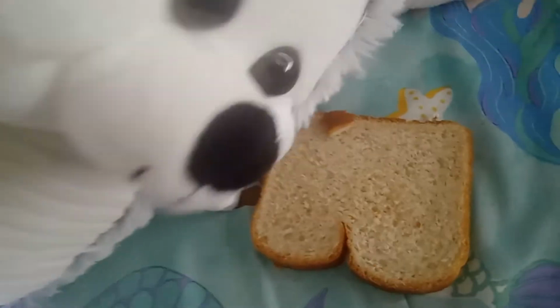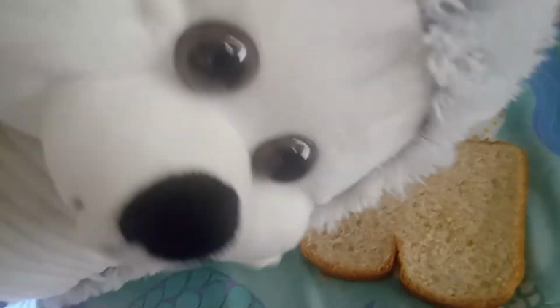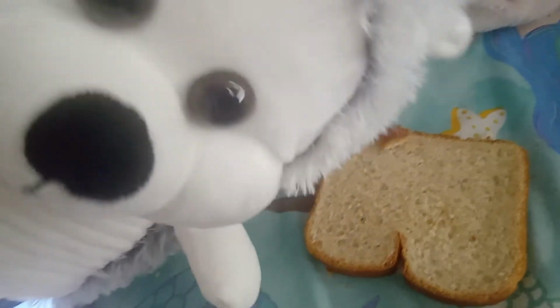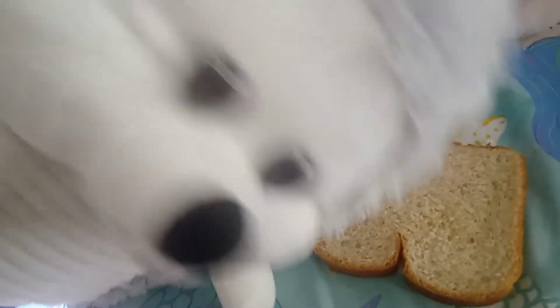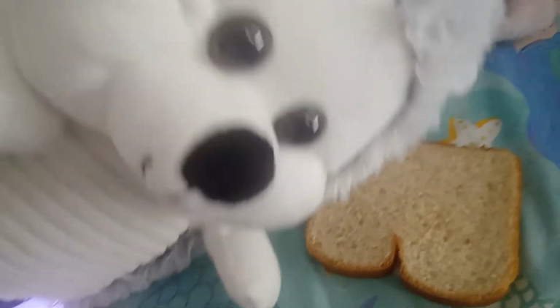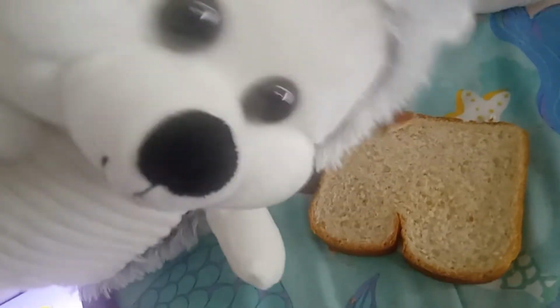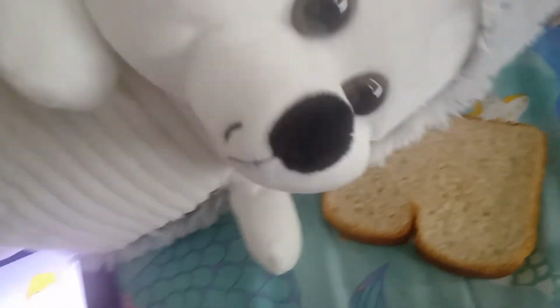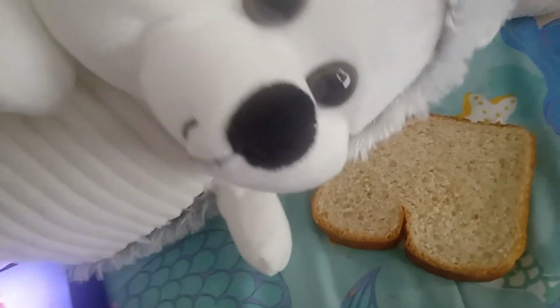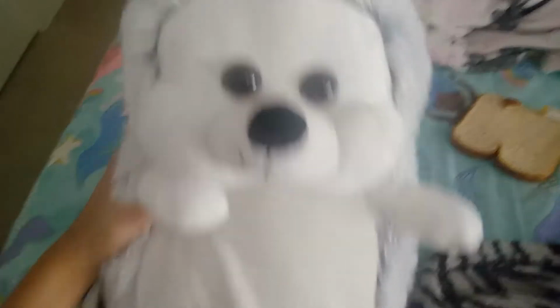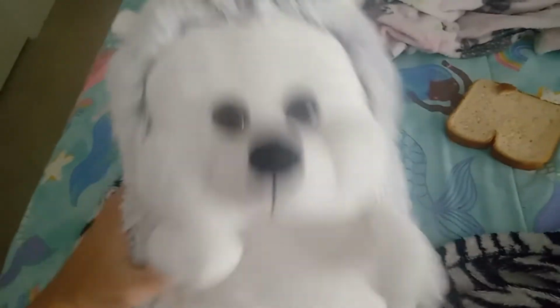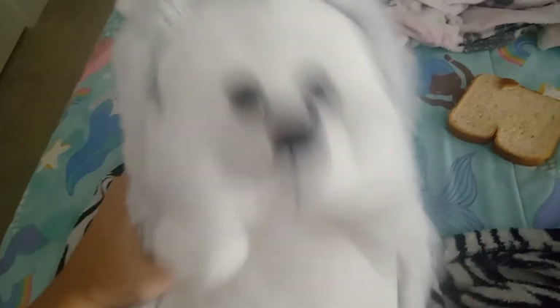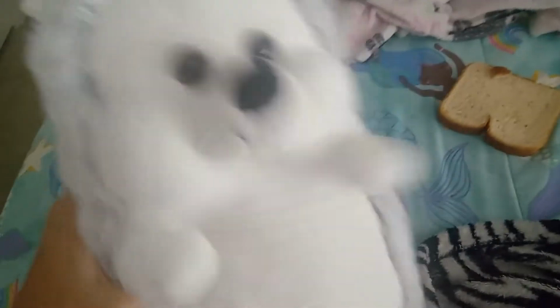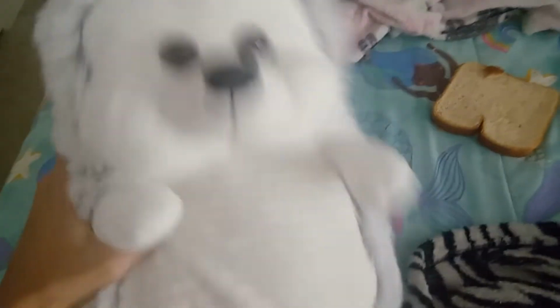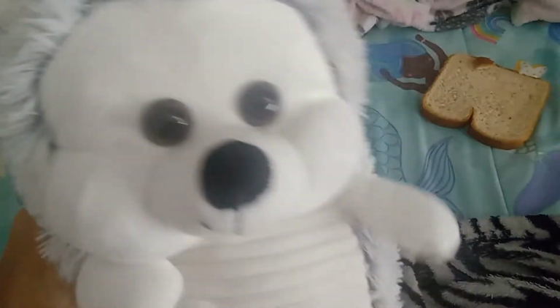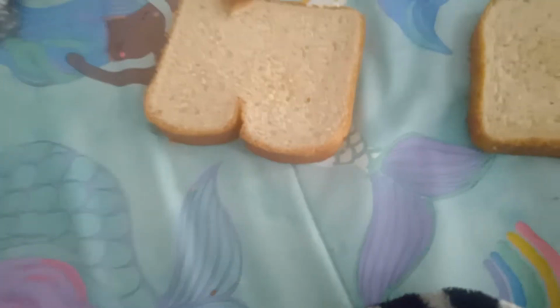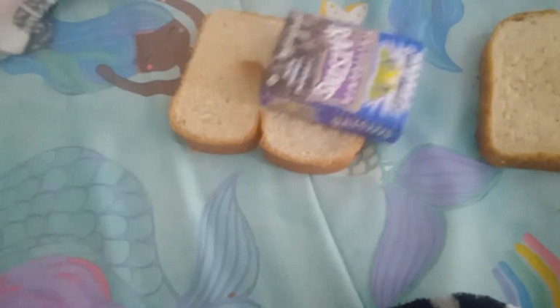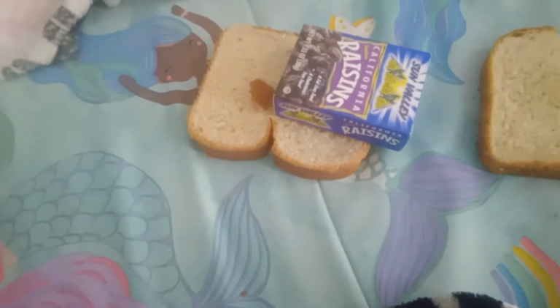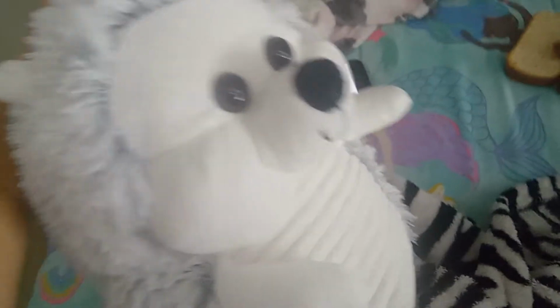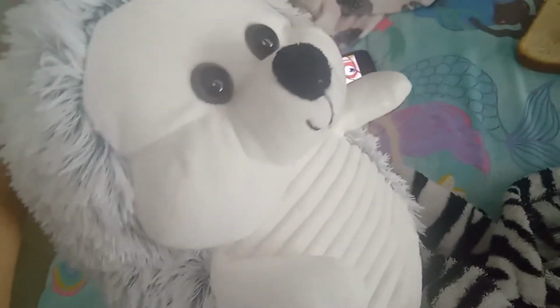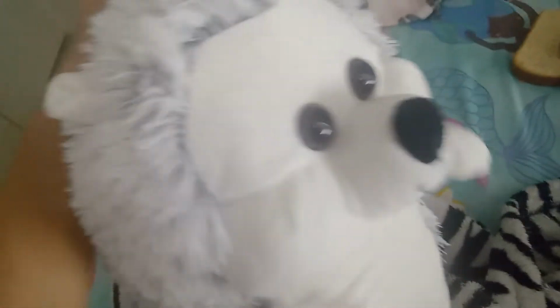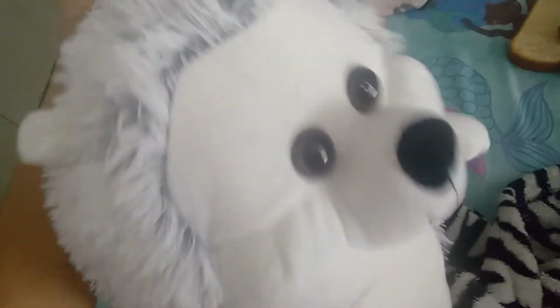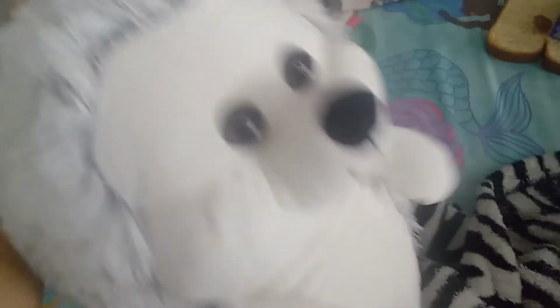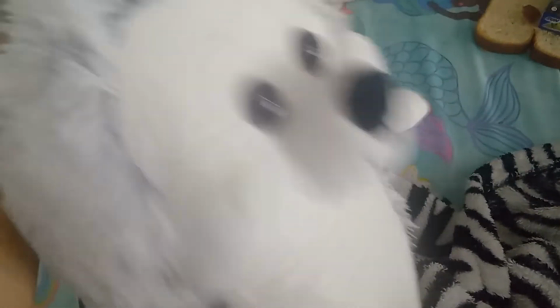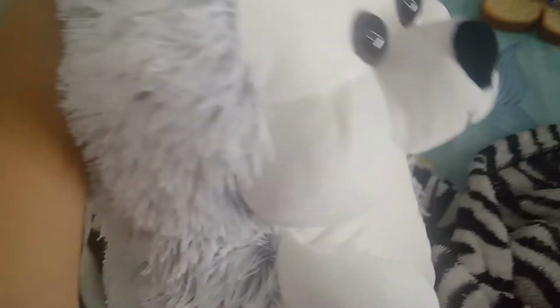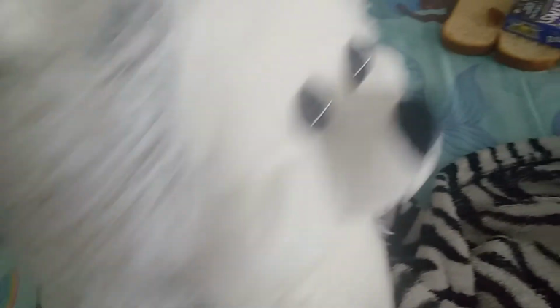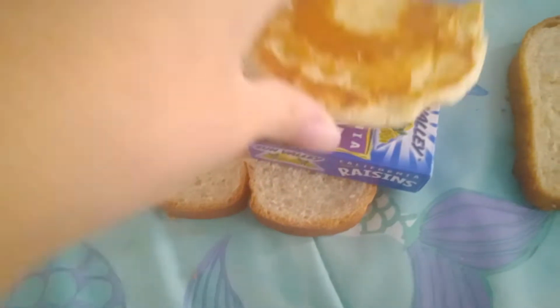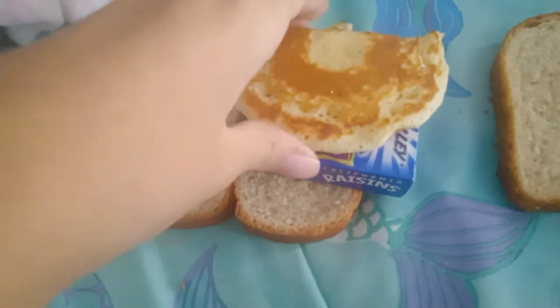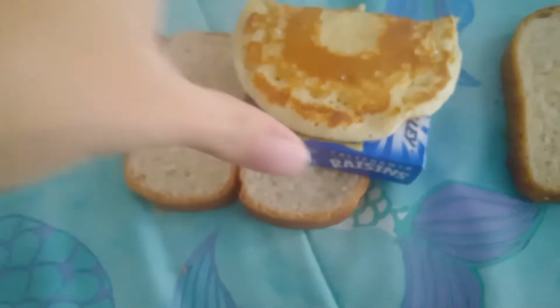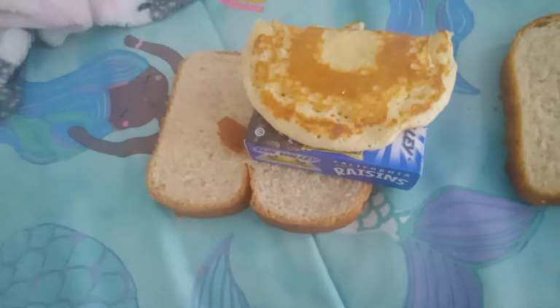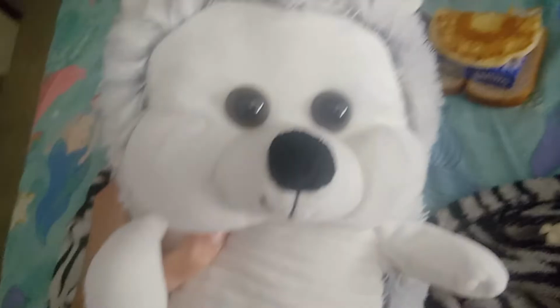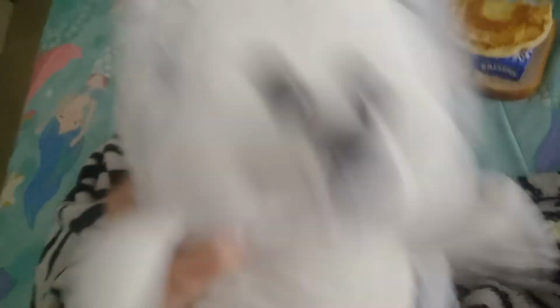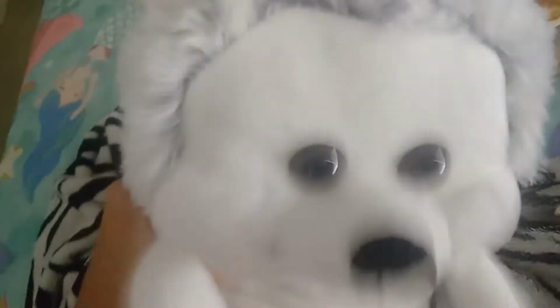First you're going to need a piece of bread. Then you're going to need some raisins. And then an old pancake. Poppy corn!